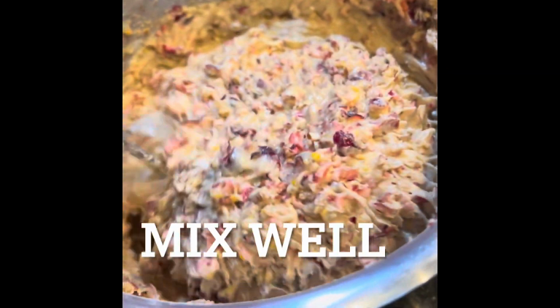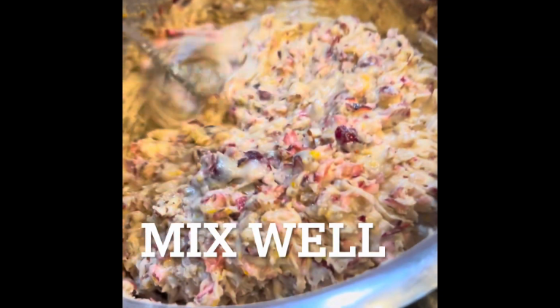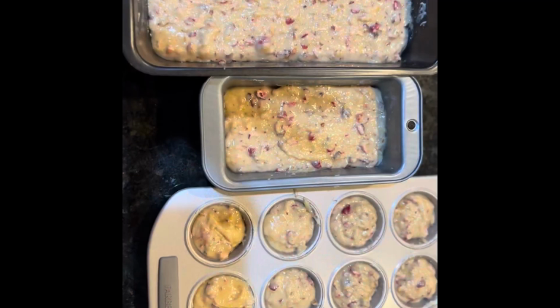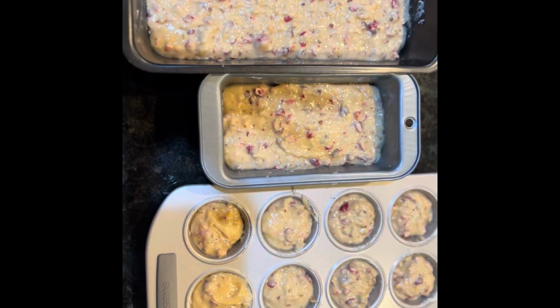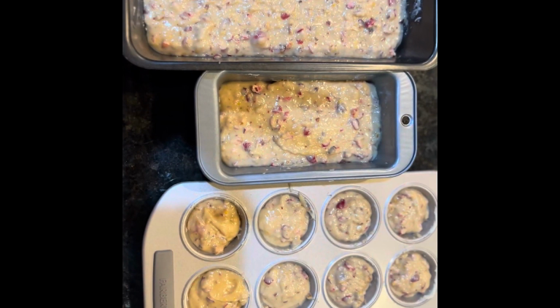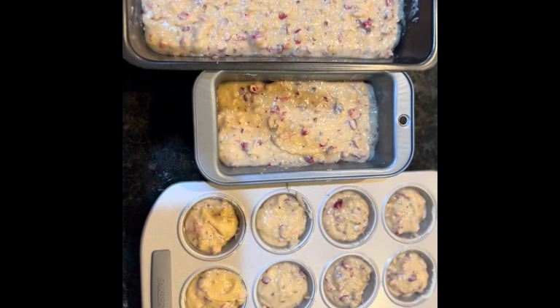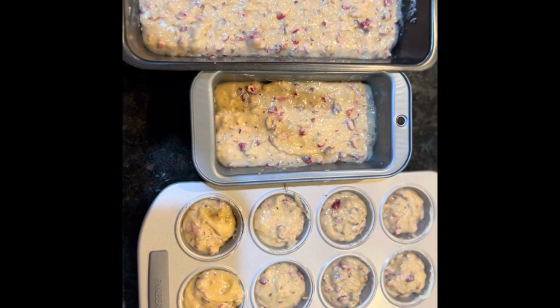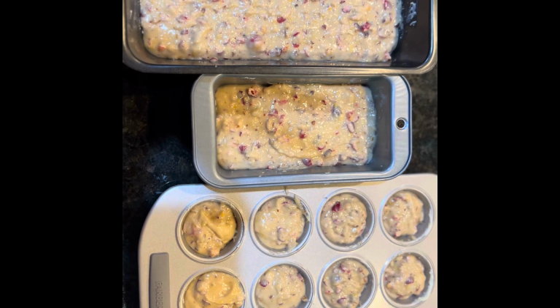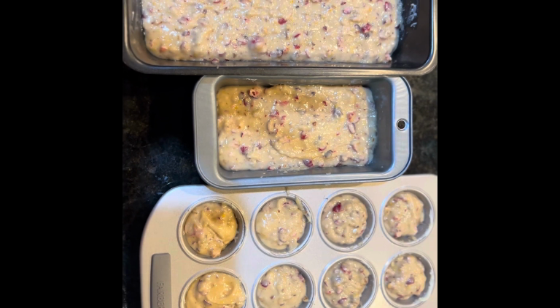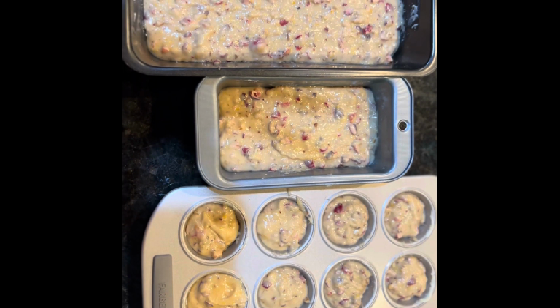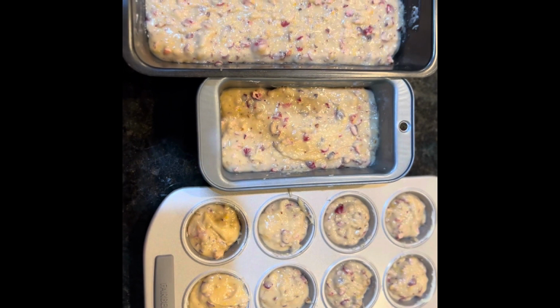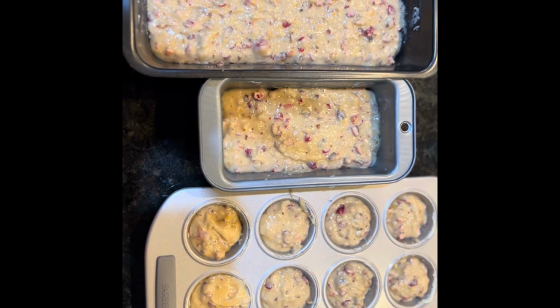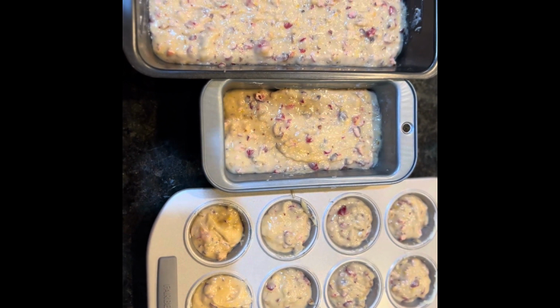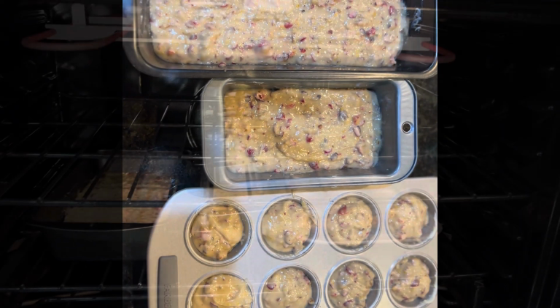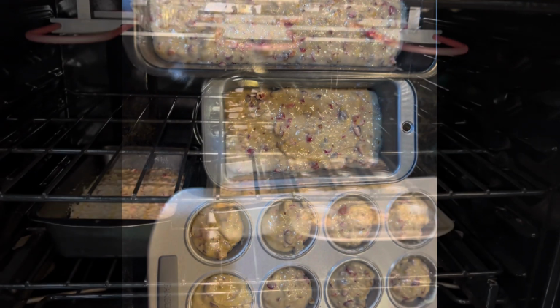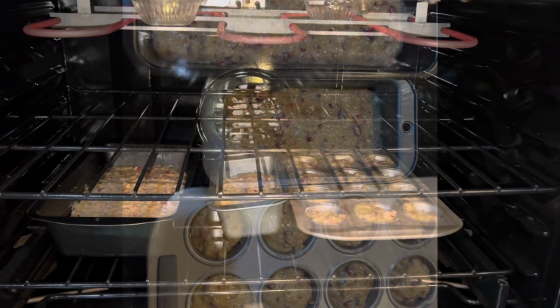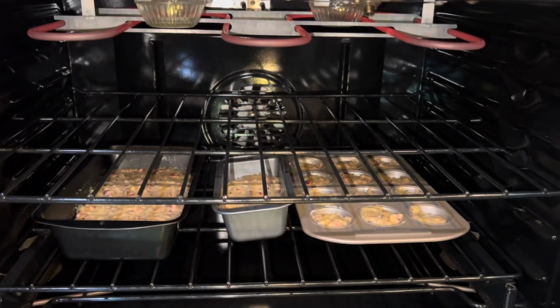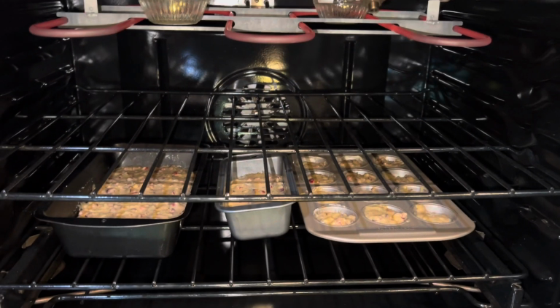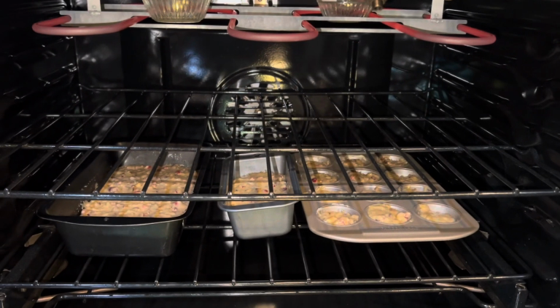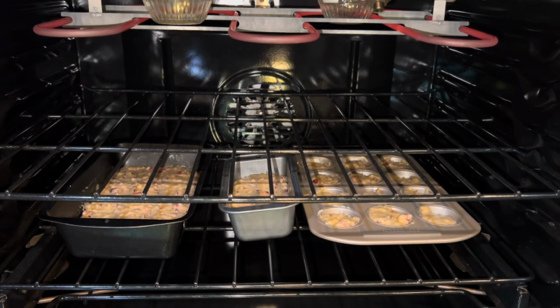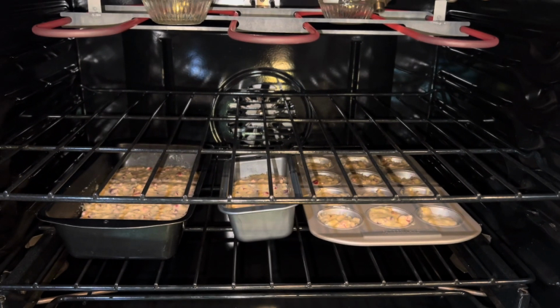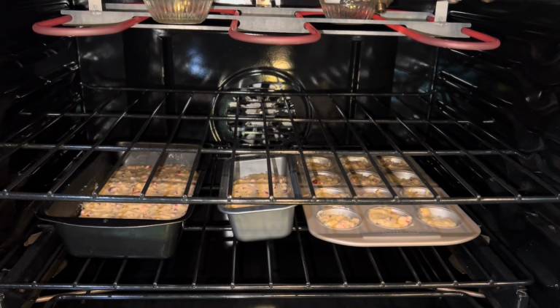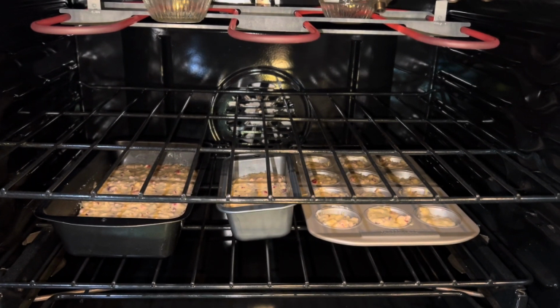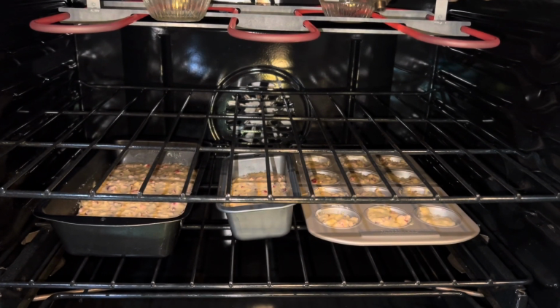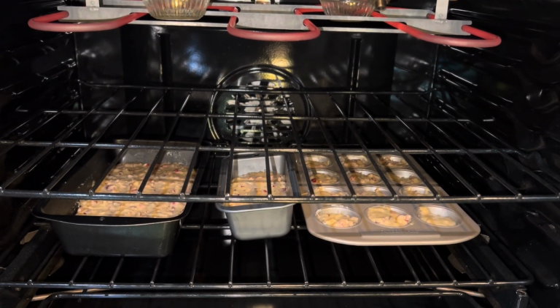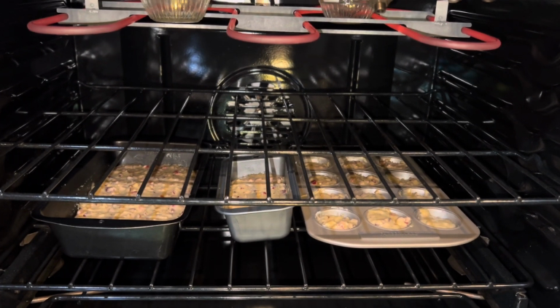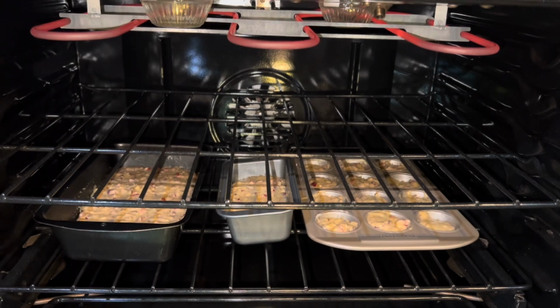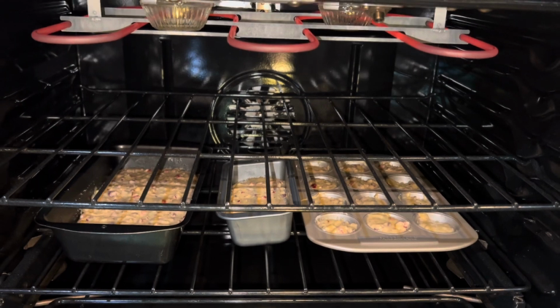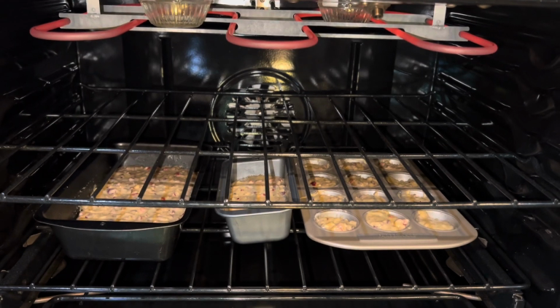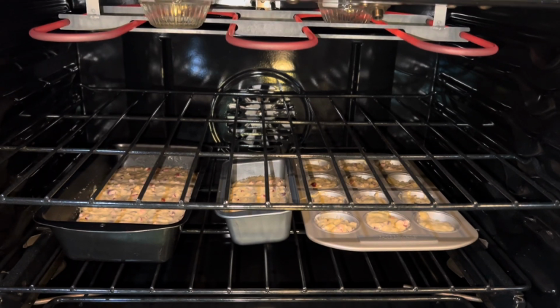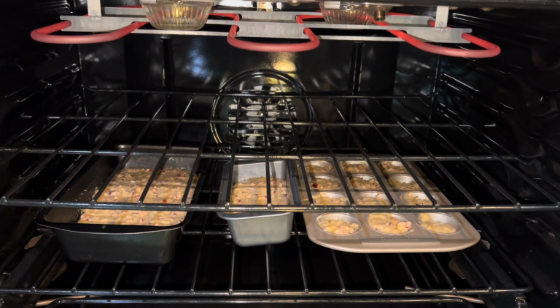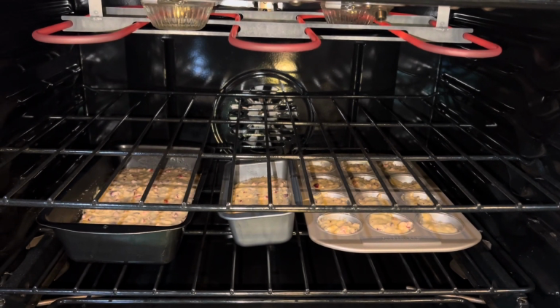Pour the batter into the greased loaf pan. Place it in the oven on the middle rack at 350 degrees for 45 minutes.